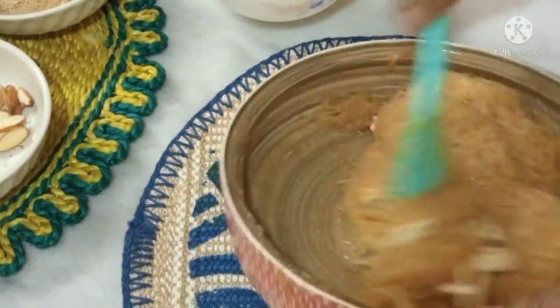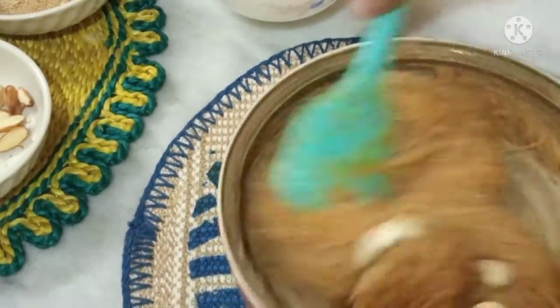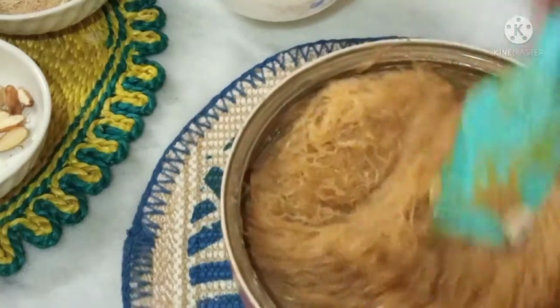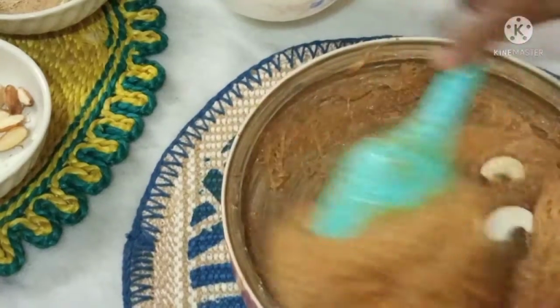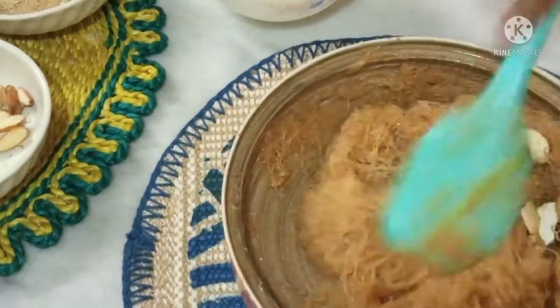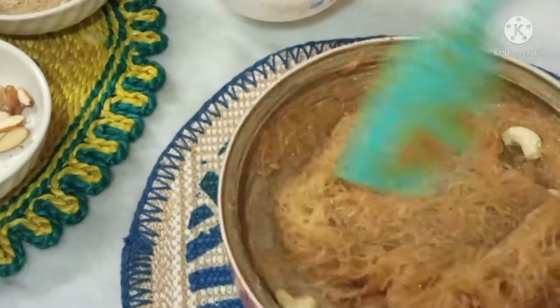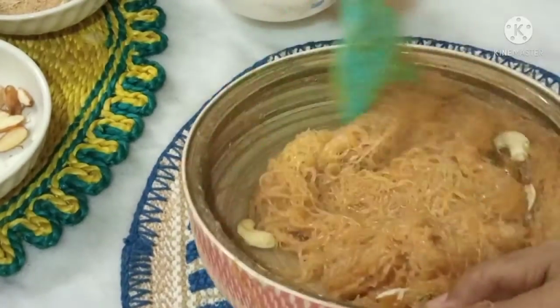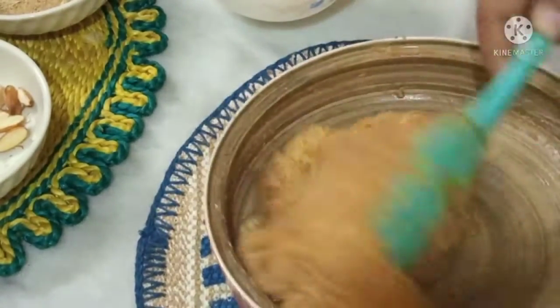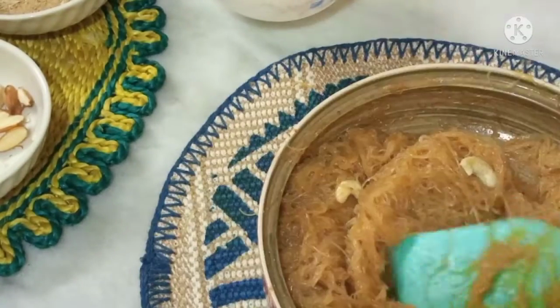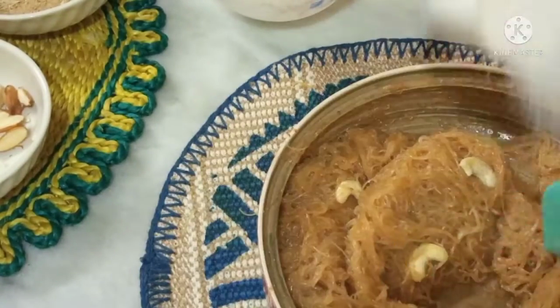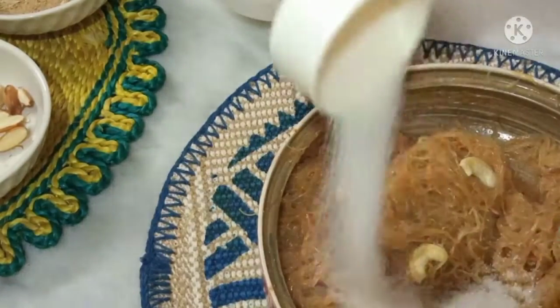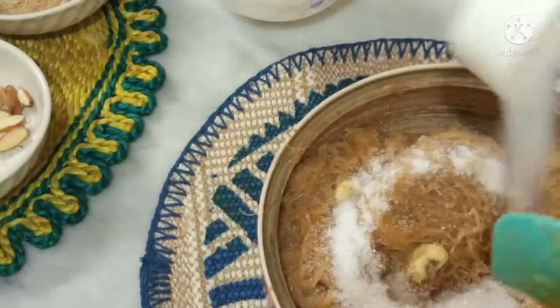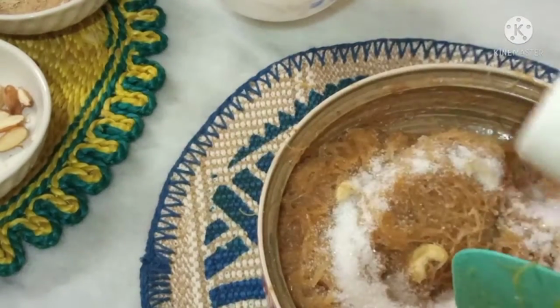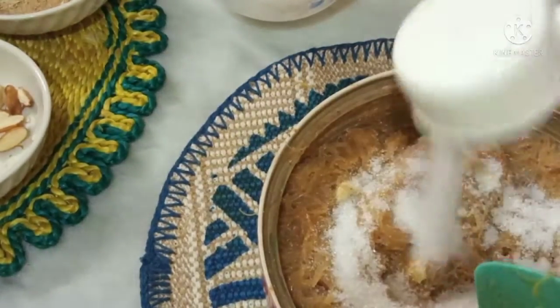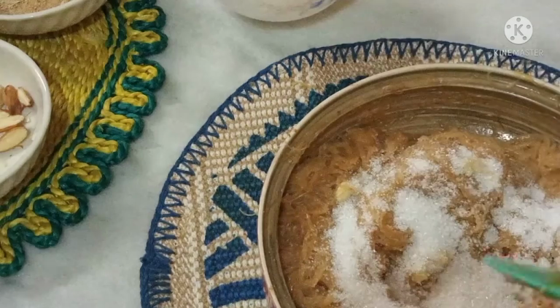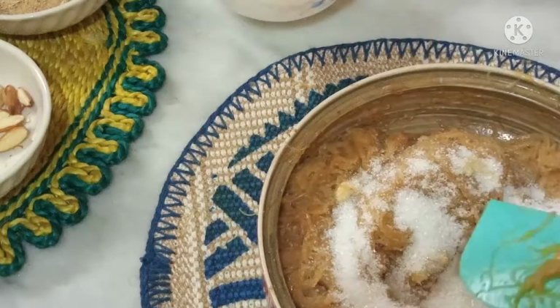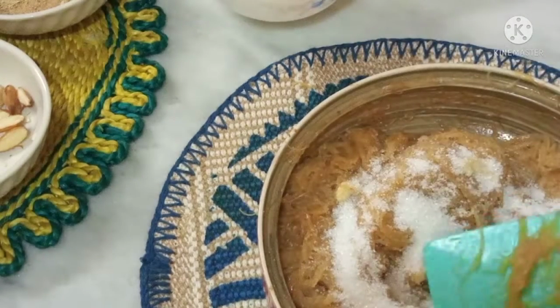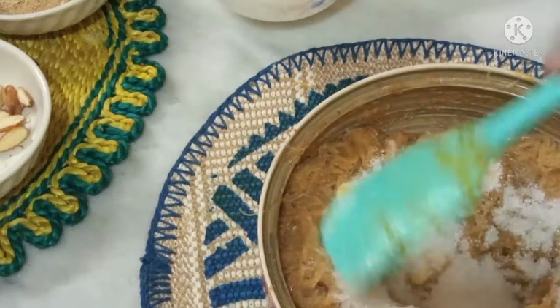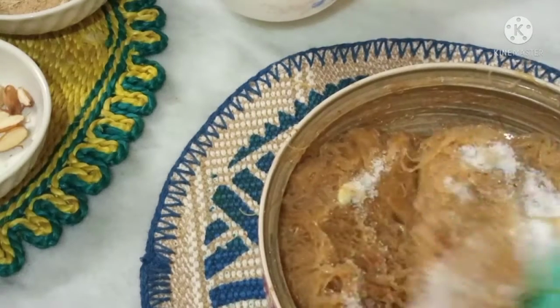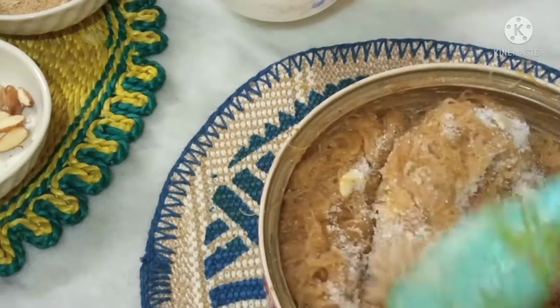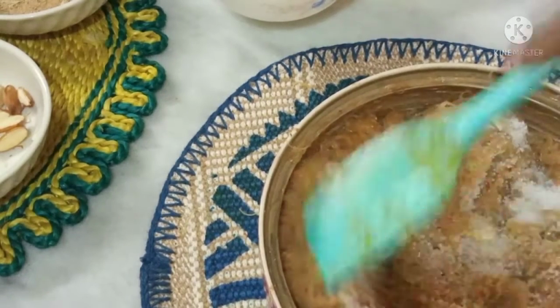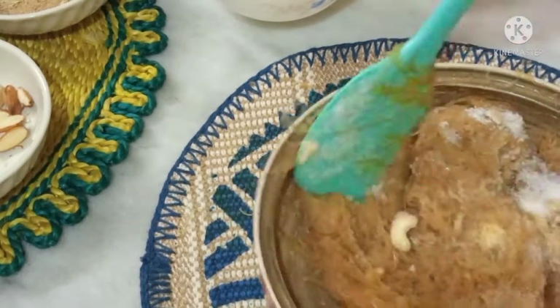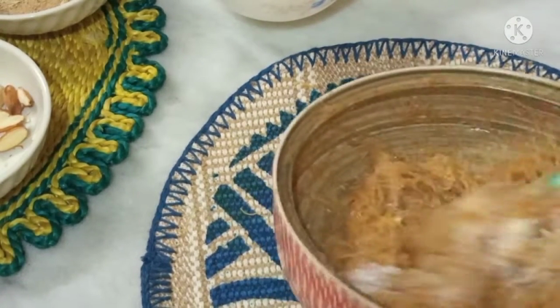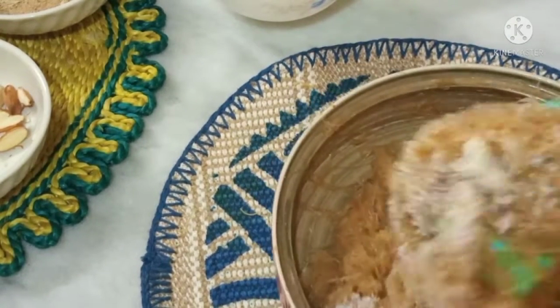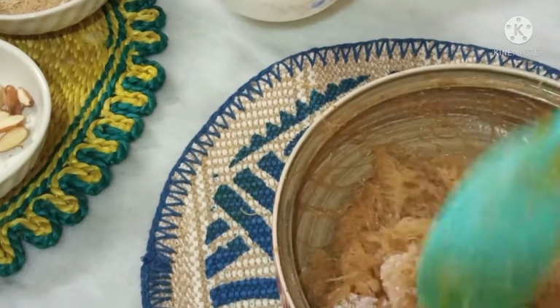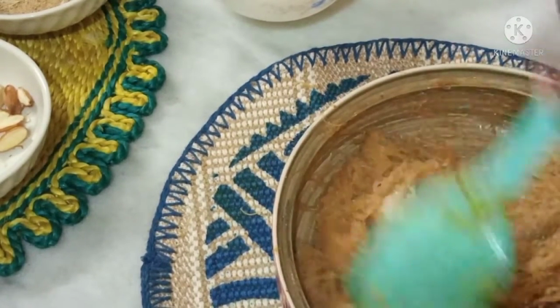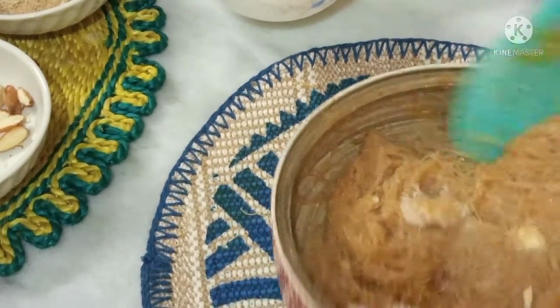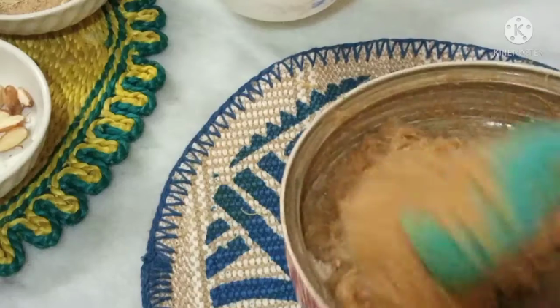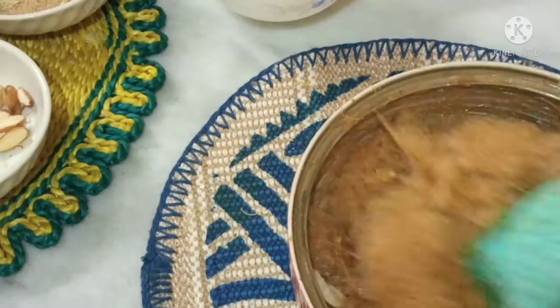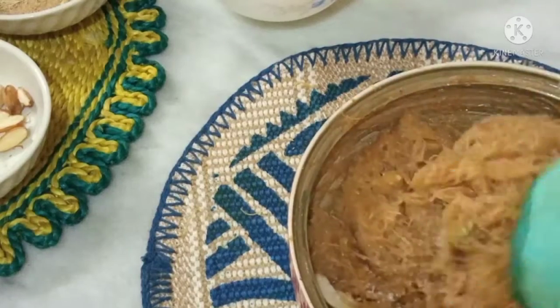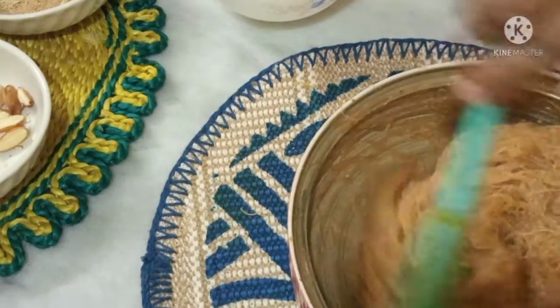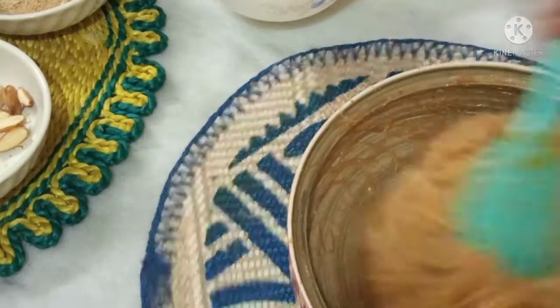Kismis badam, add and mix in. About half a quarter, then a quarter to half.